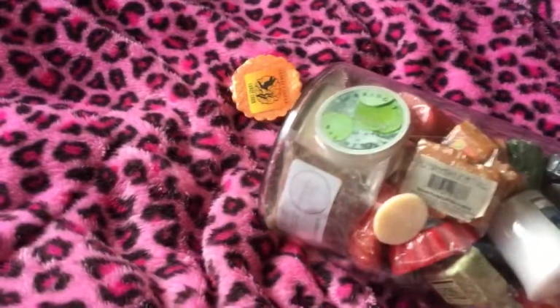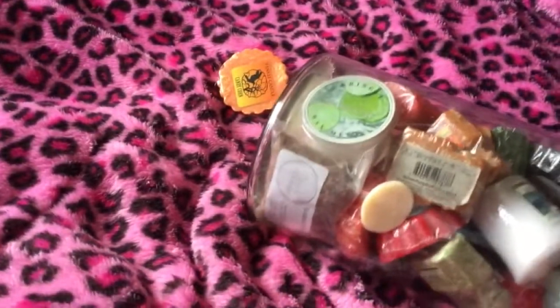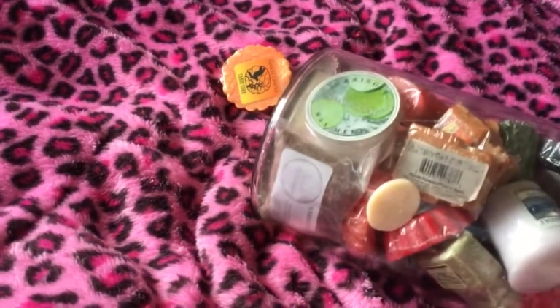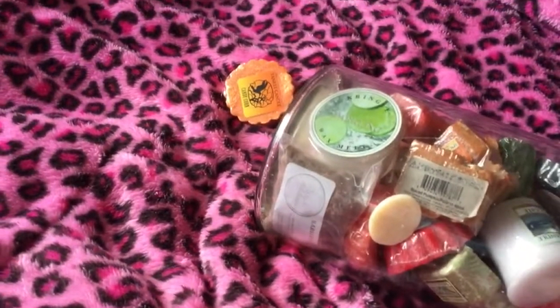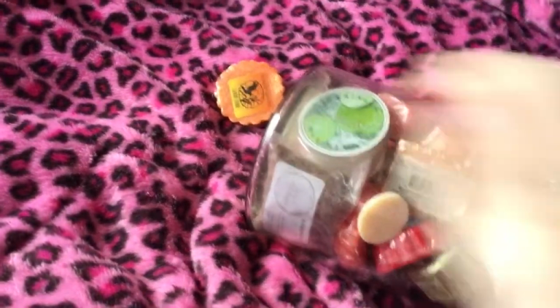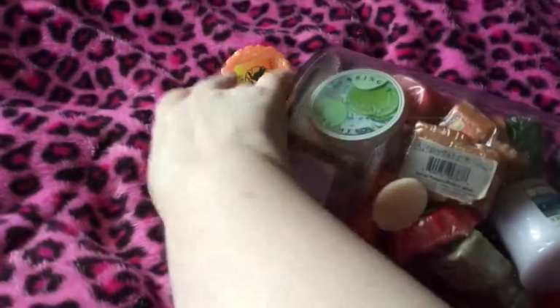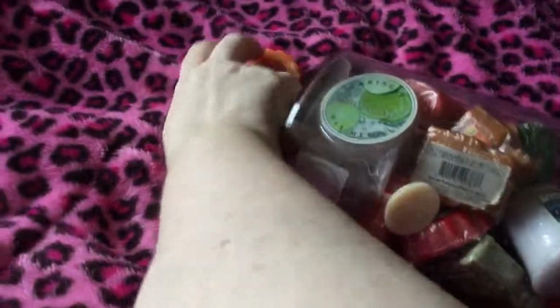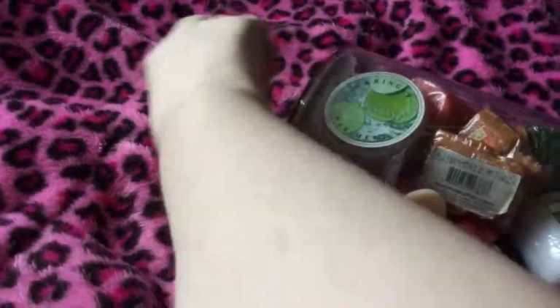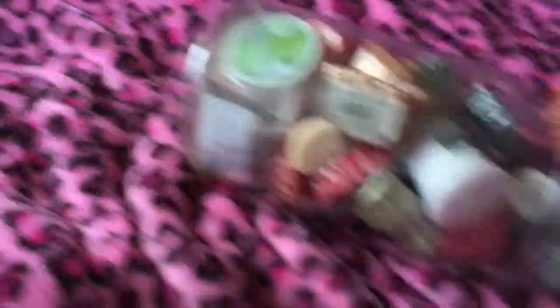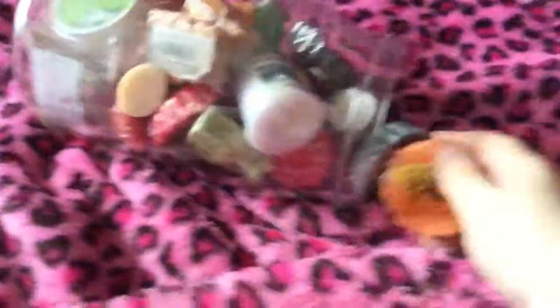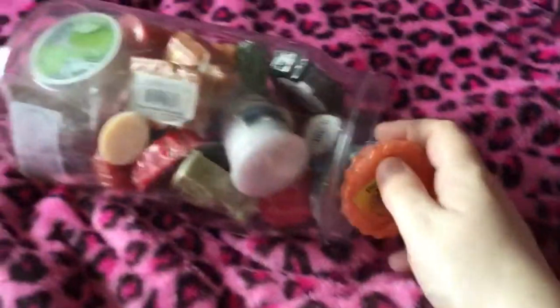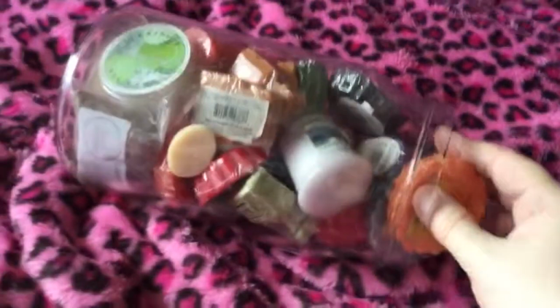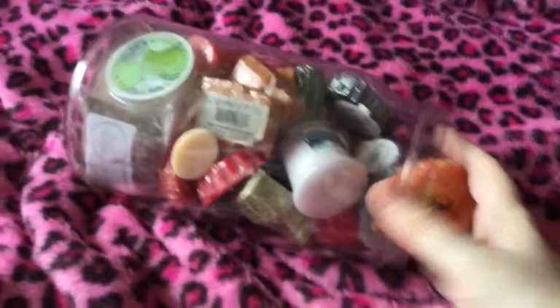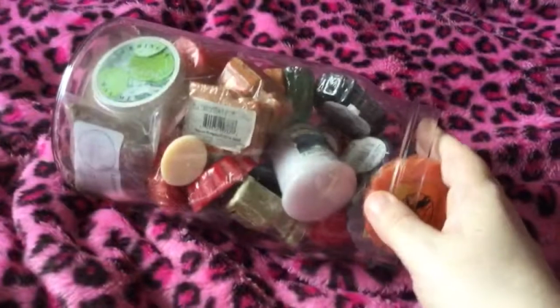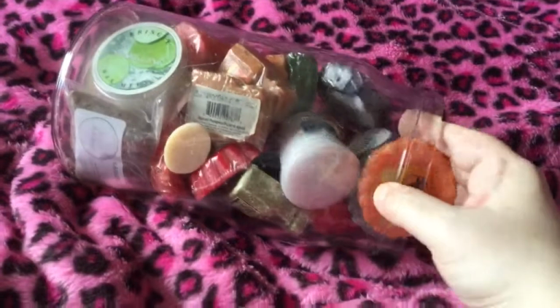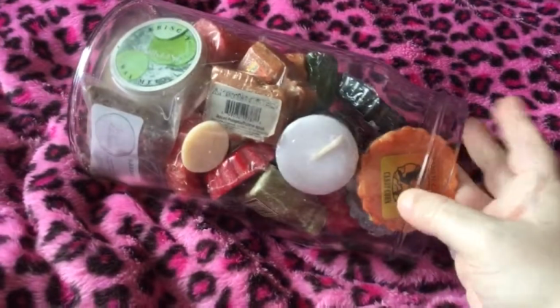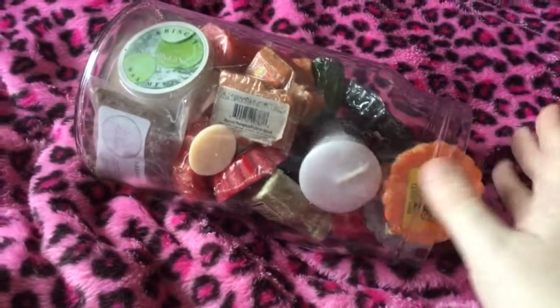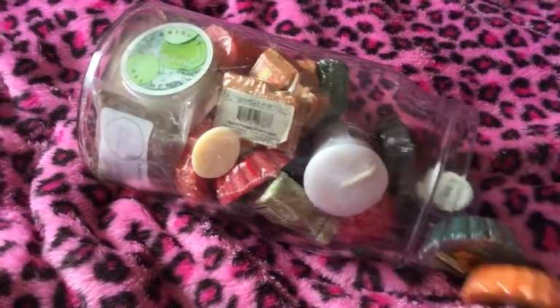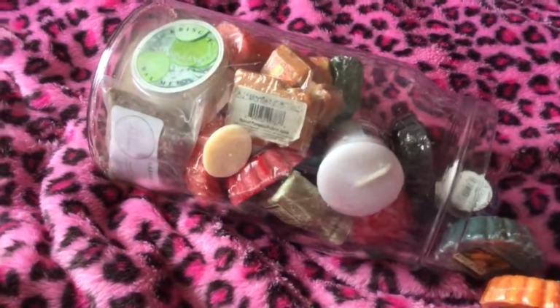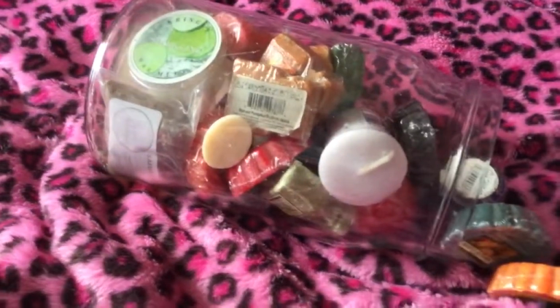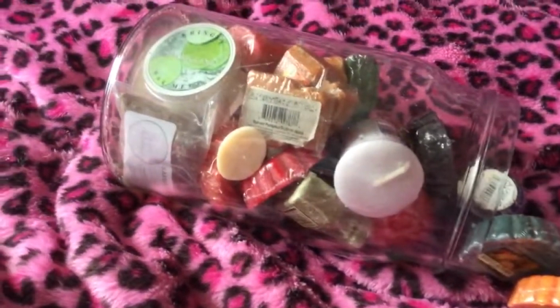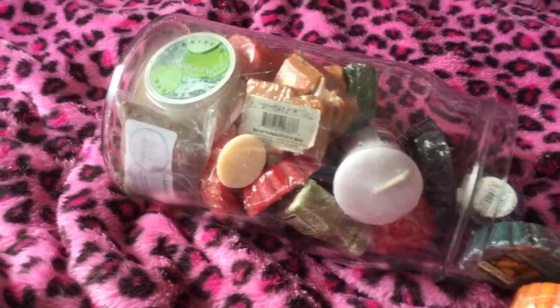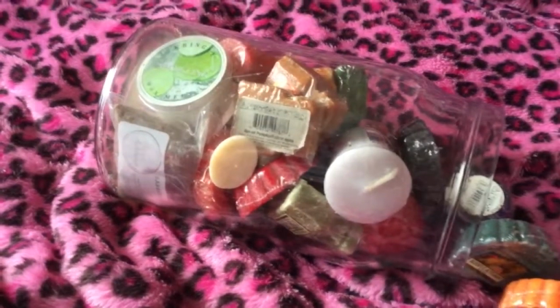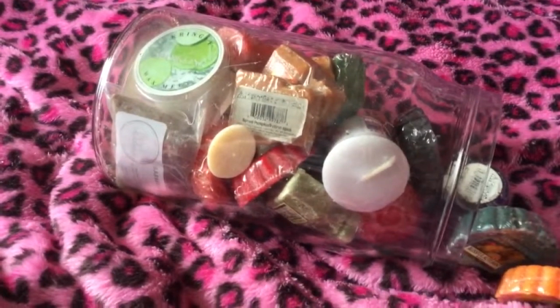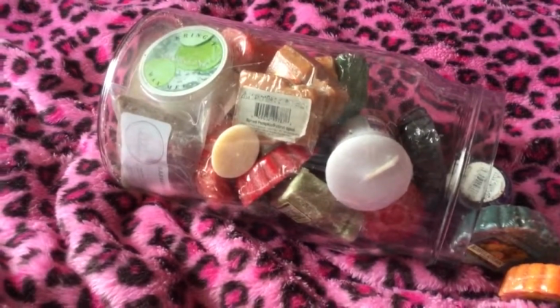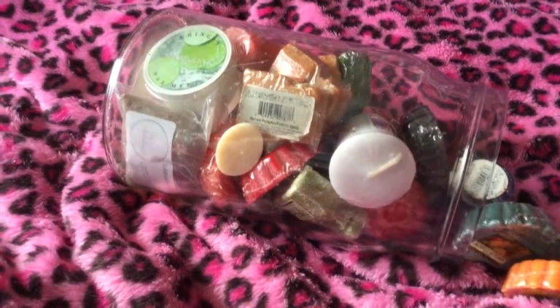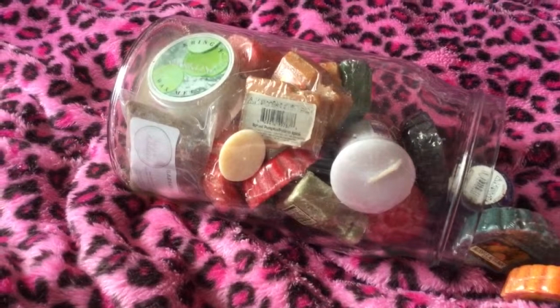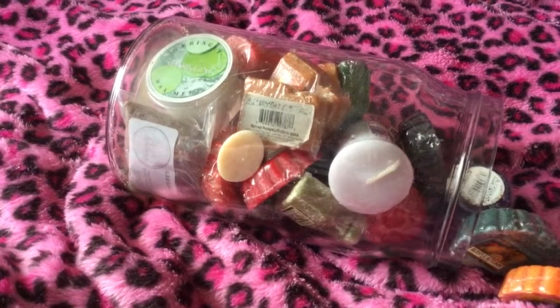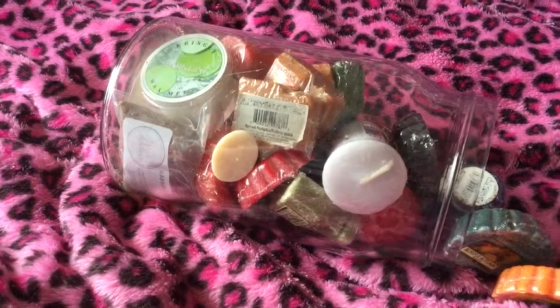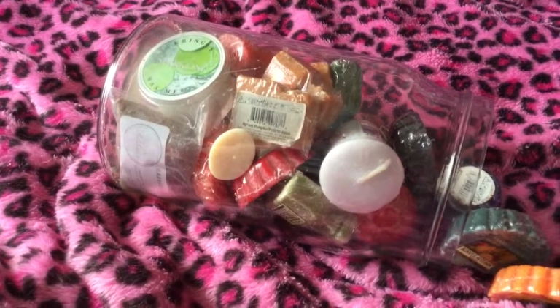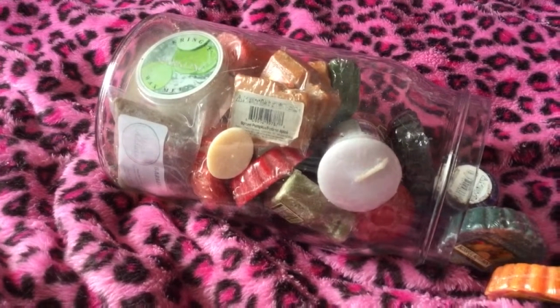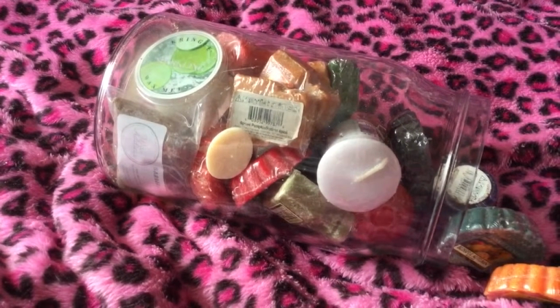And one more Candy Corn here — but that is everything that's in my jar this time. Thank you for watching, I hope you're having a lovely day. I'll try and do more videos now that my son's at school. Thank you very much, goodbye!